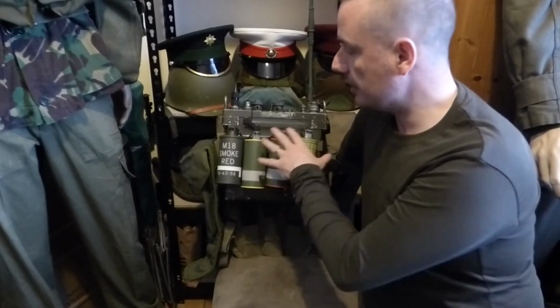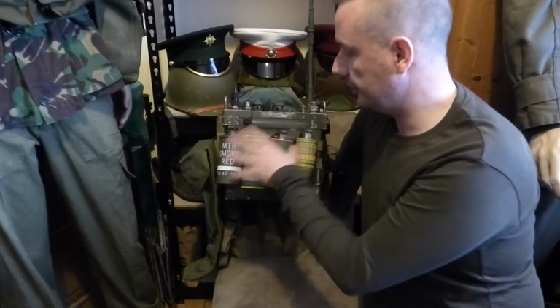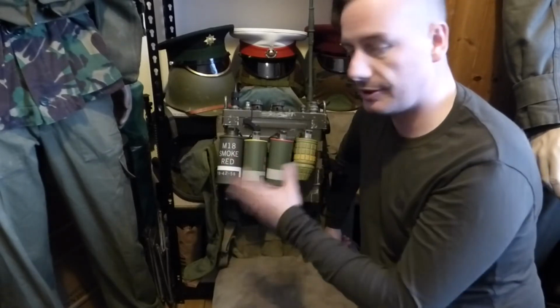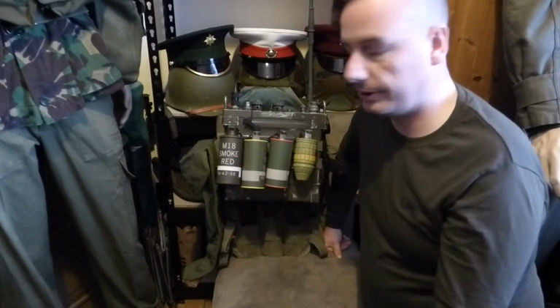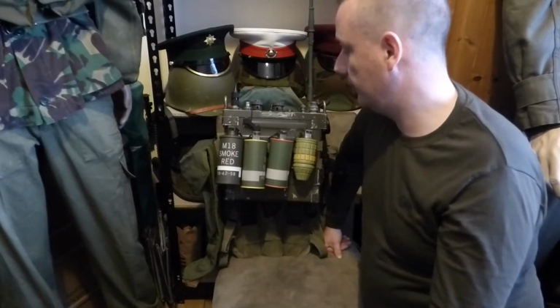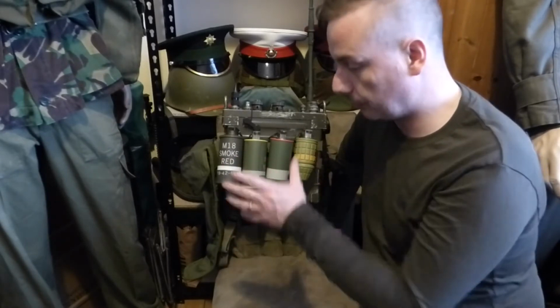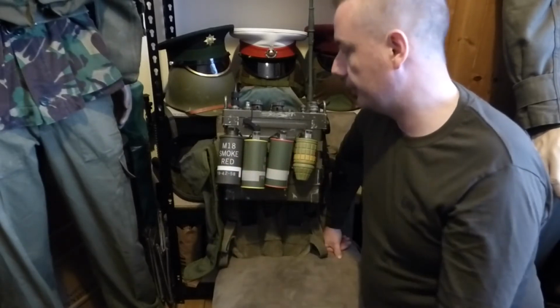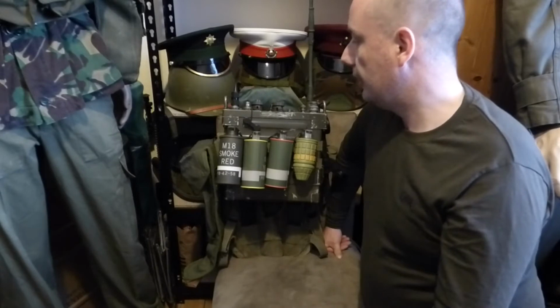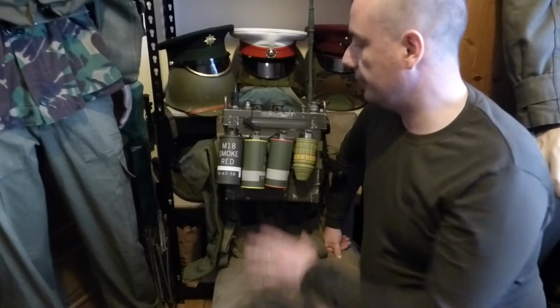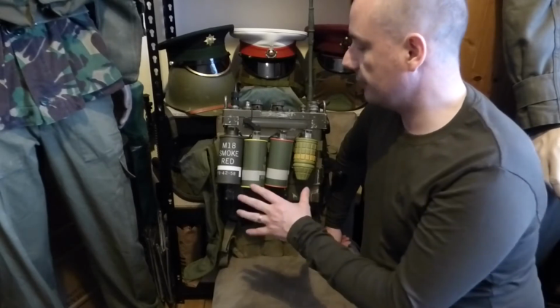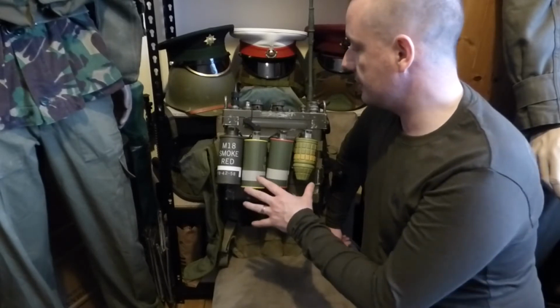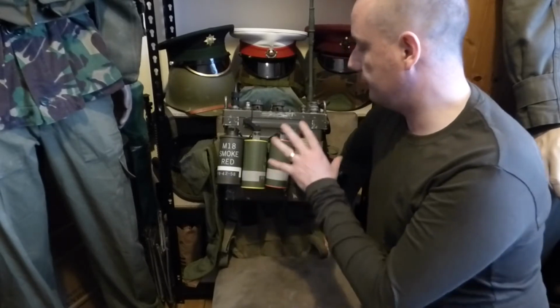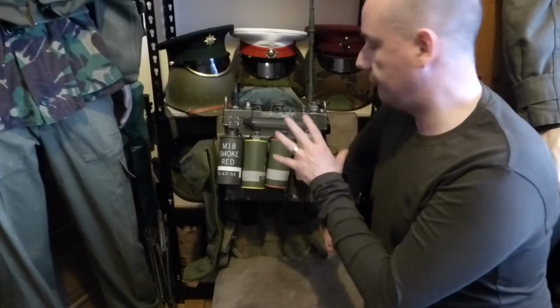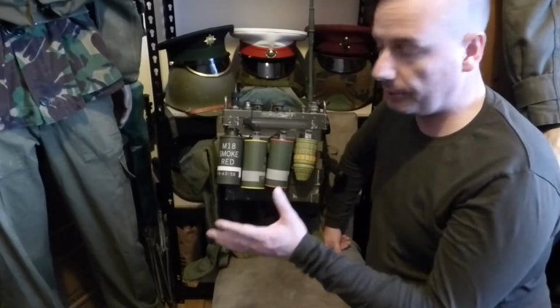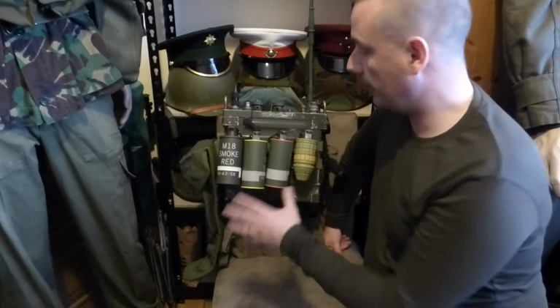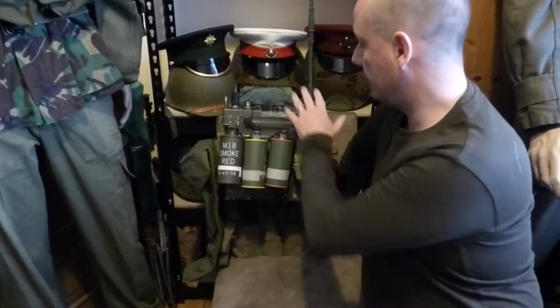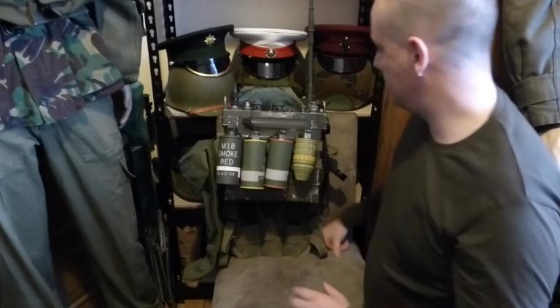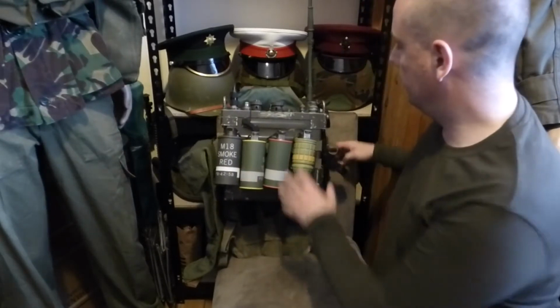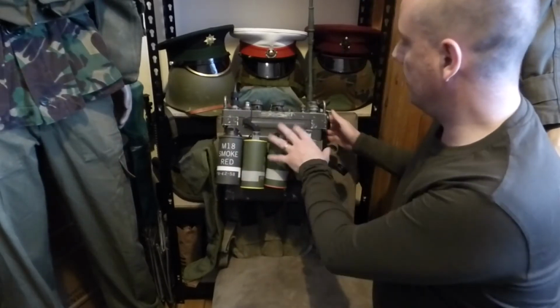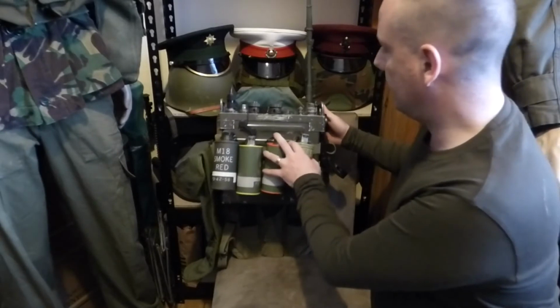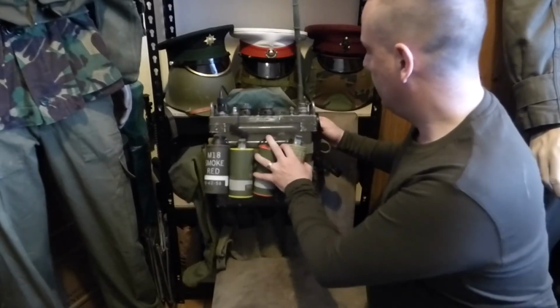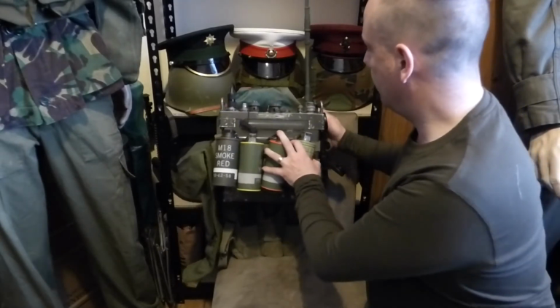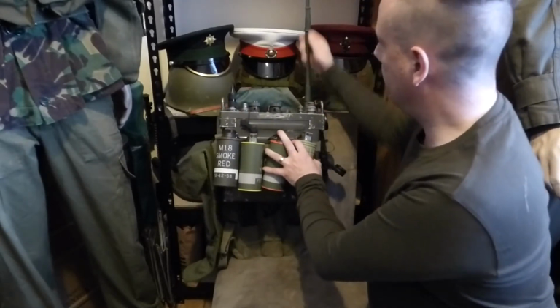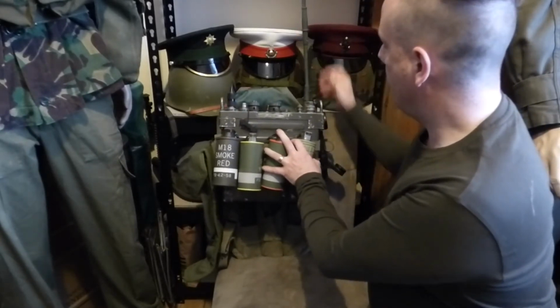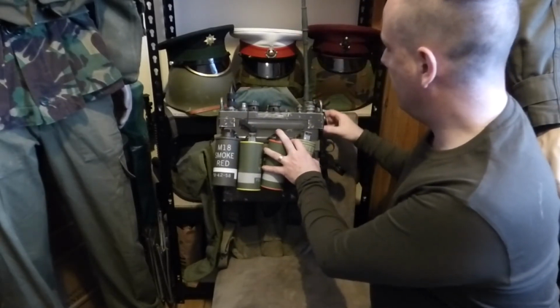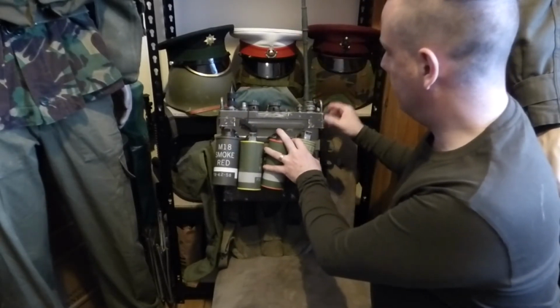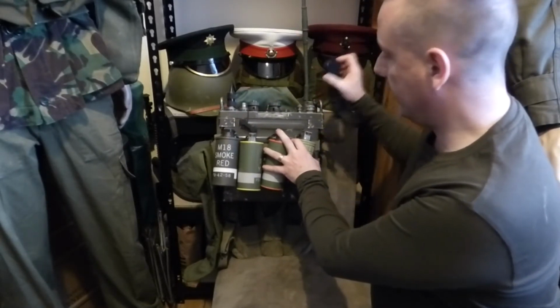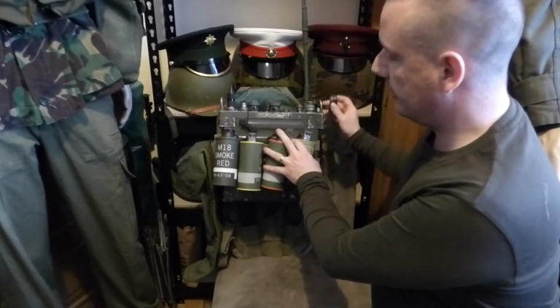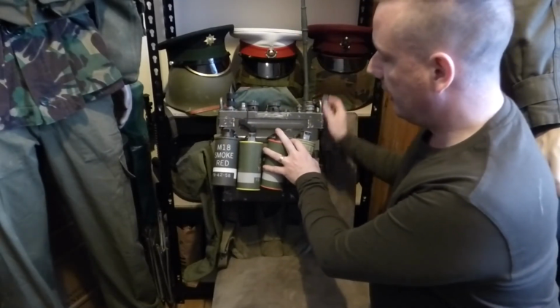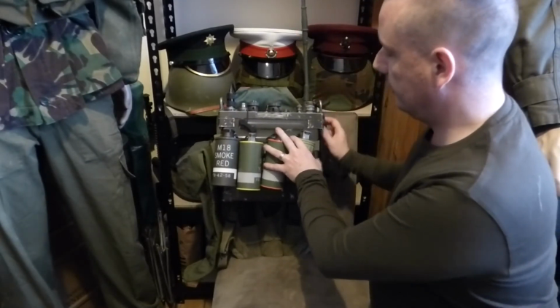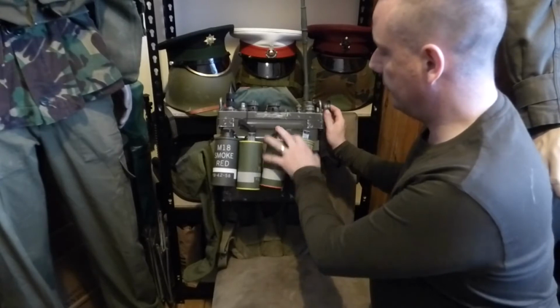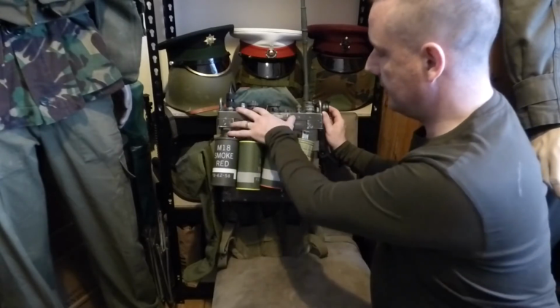So the radio itself has been upgraded. The radio itself consists of four main parts: you have the harness which is here at the back, you have the aerial, you have the handset, and you have the radio itself.